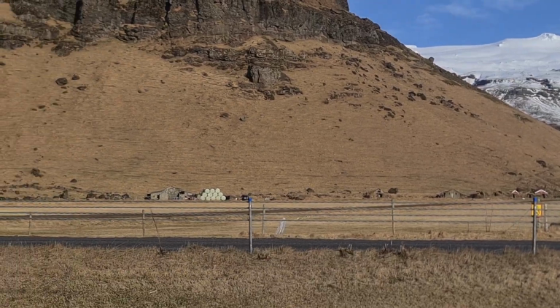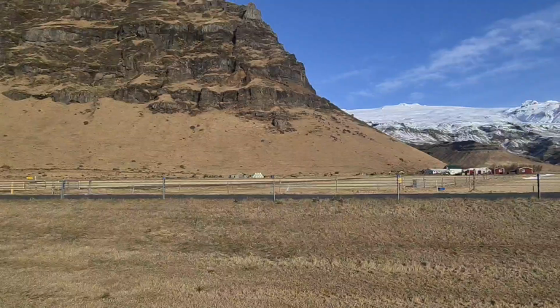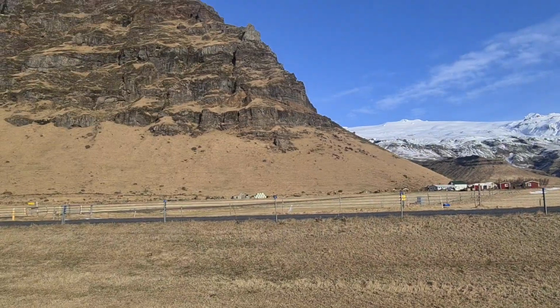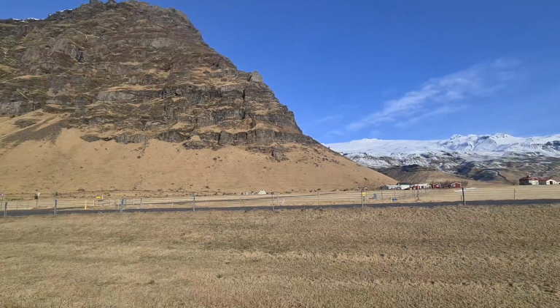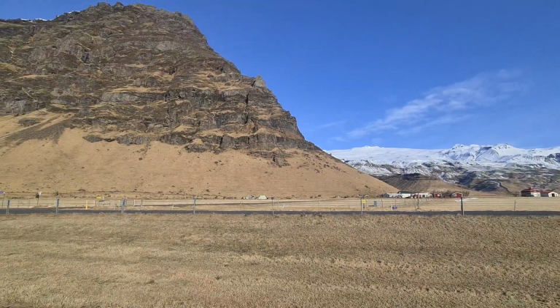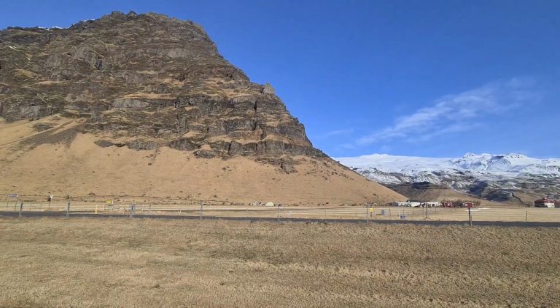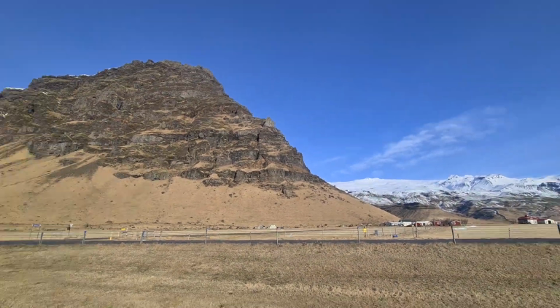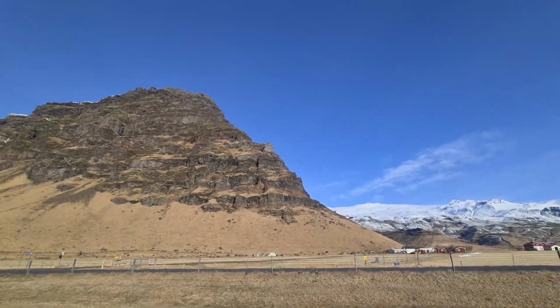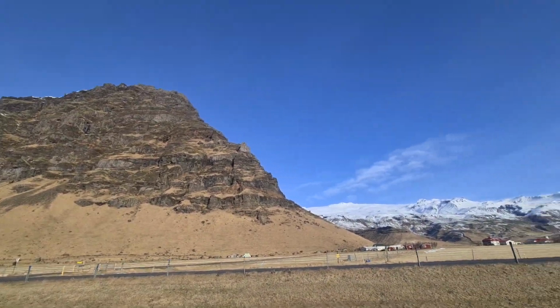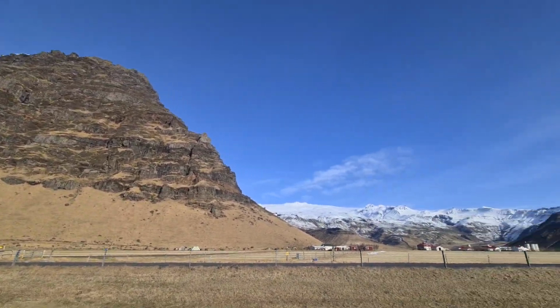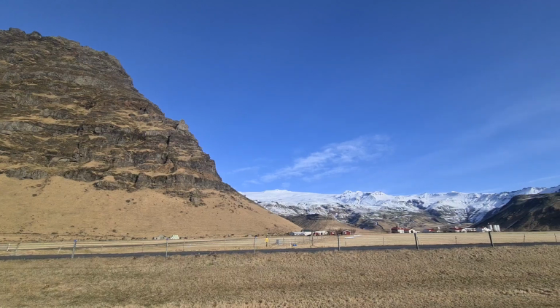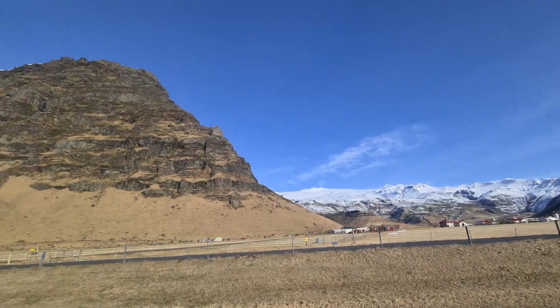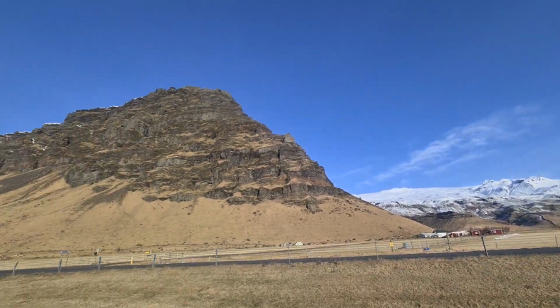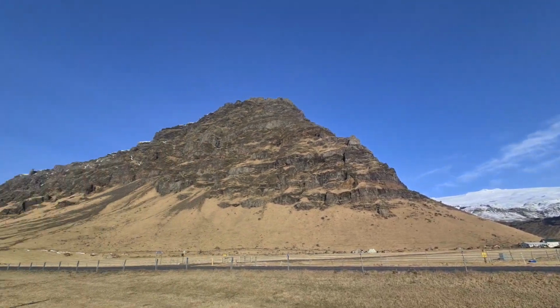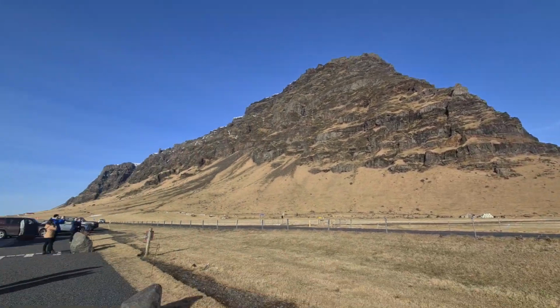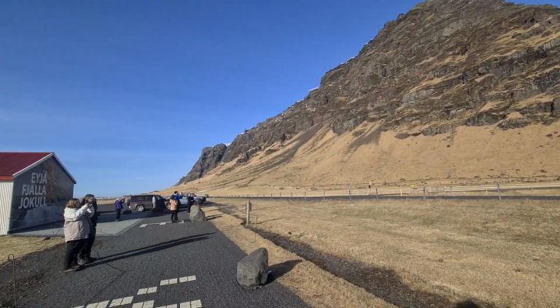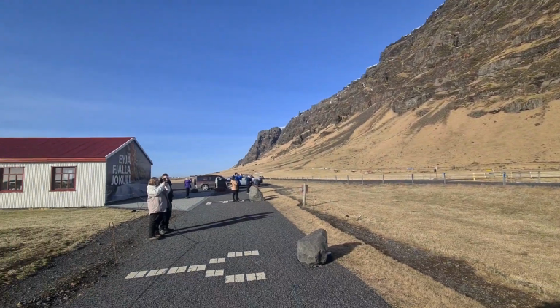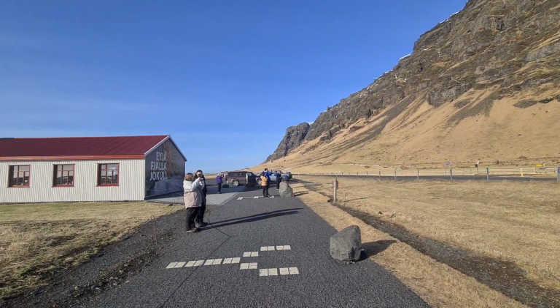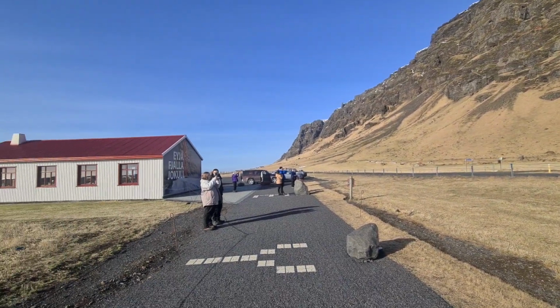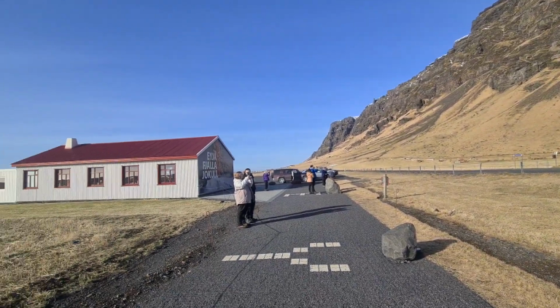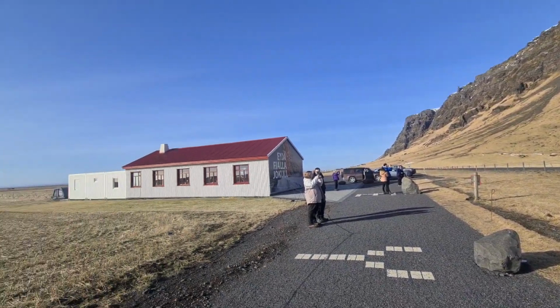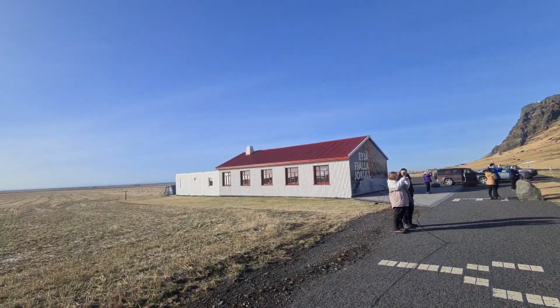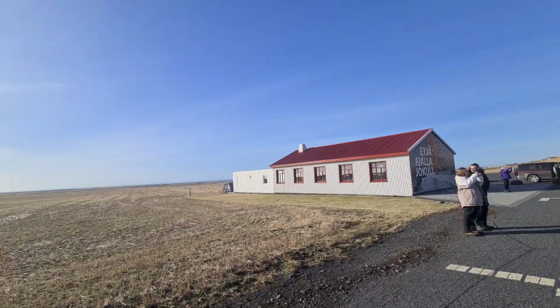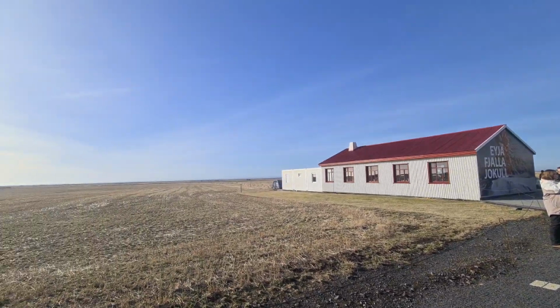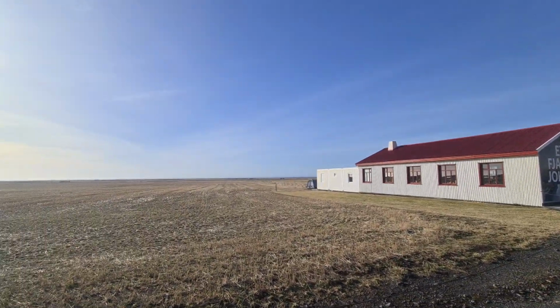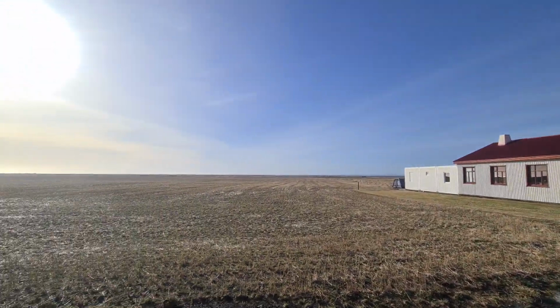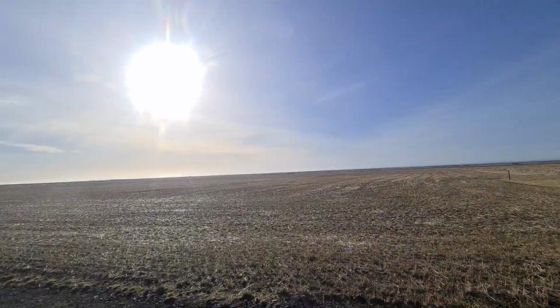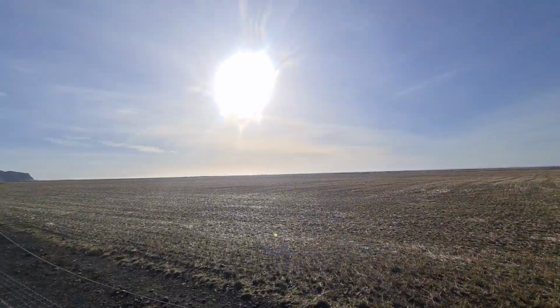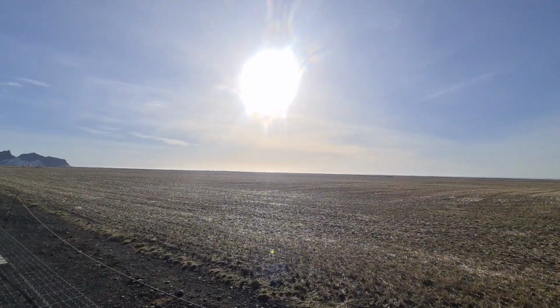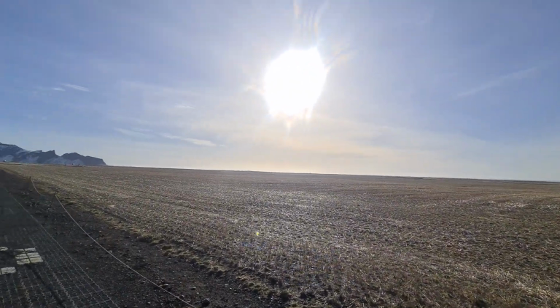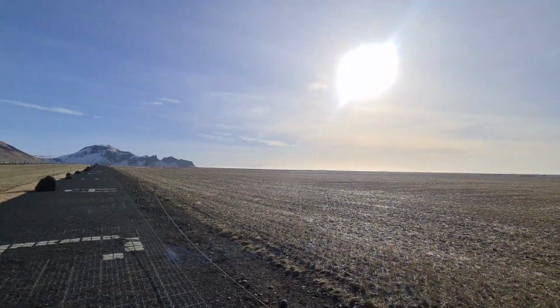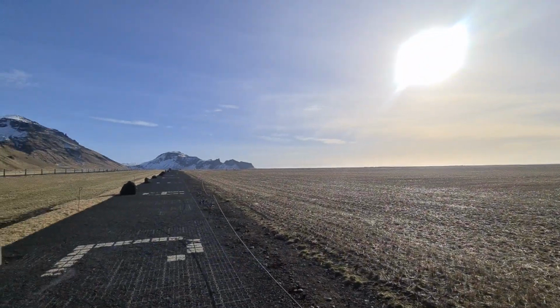And that's how Iceland looks today — beautiful blue skies. Incredible weather for today. It's not always like this in Iceland — no wind. Strange.